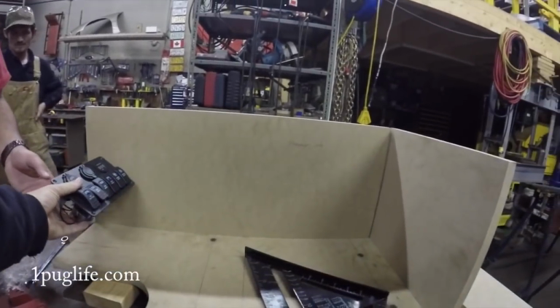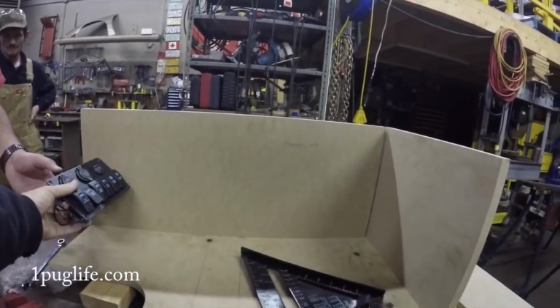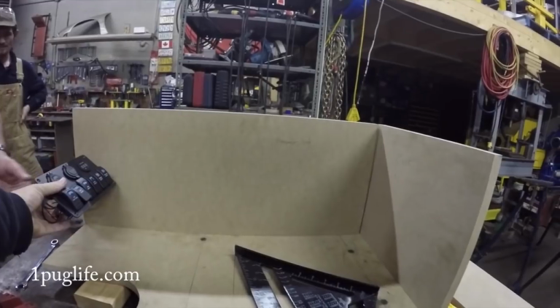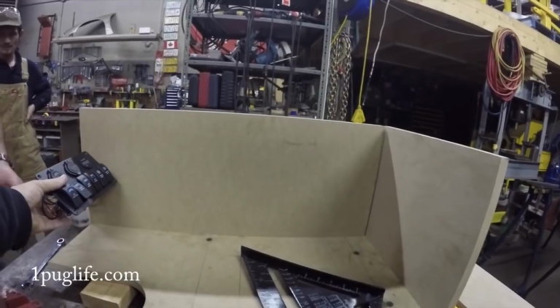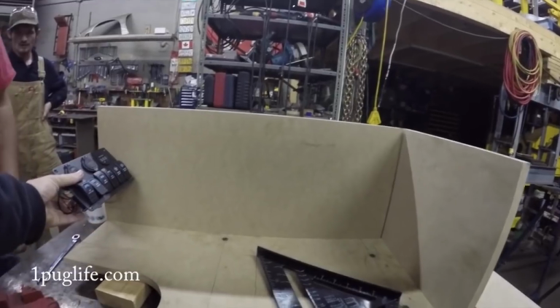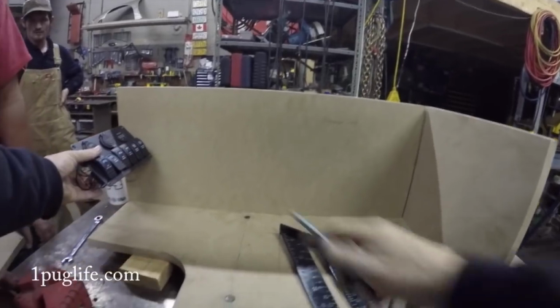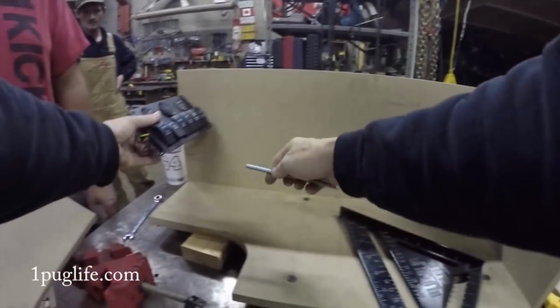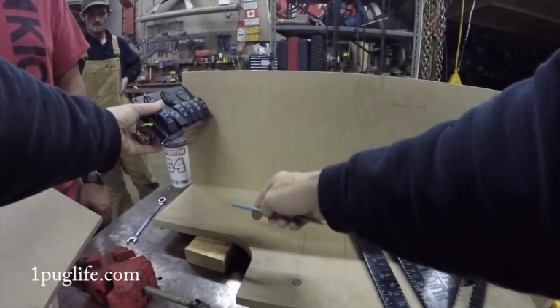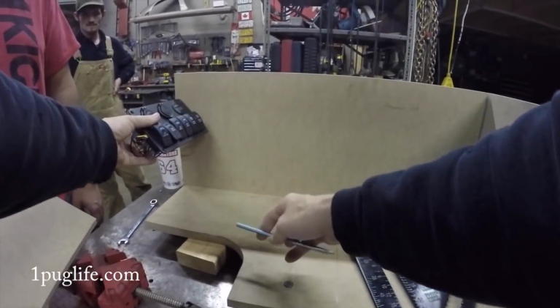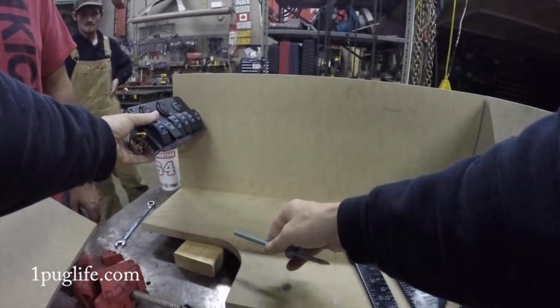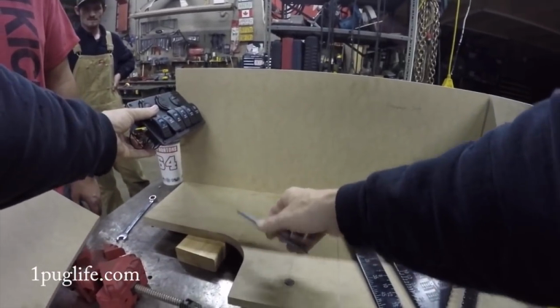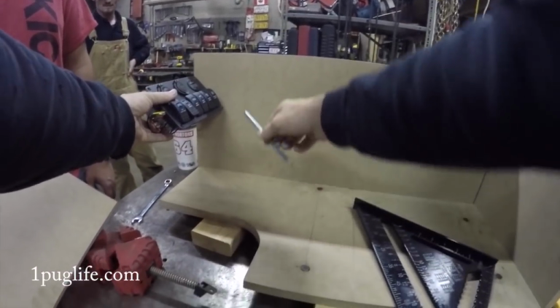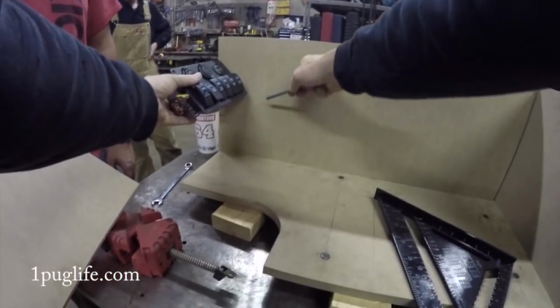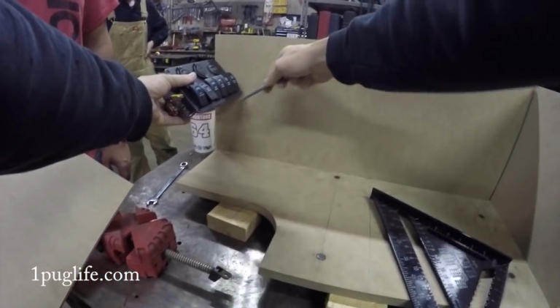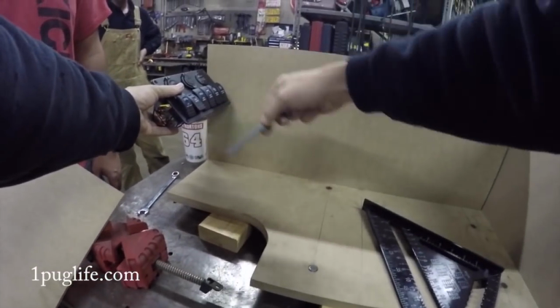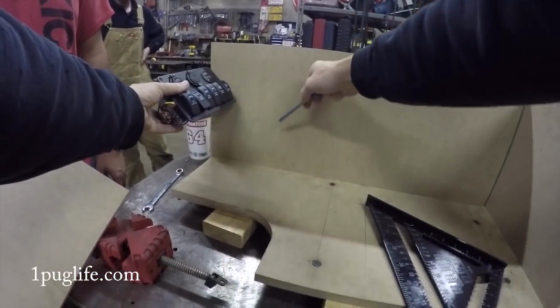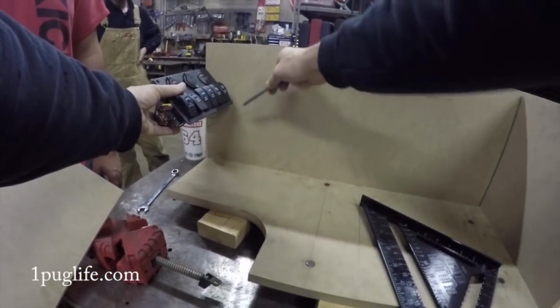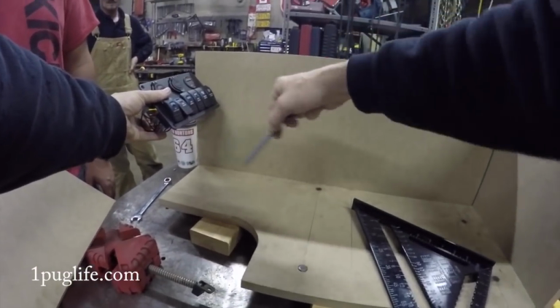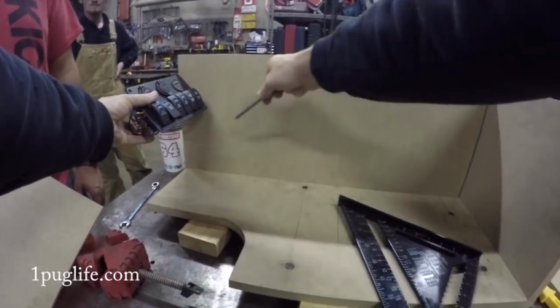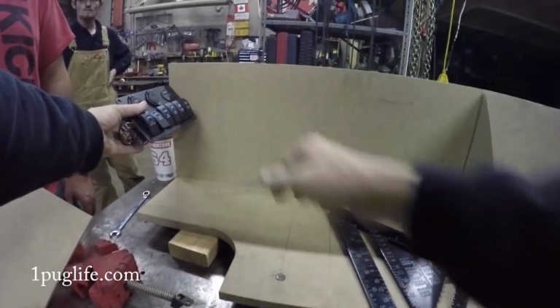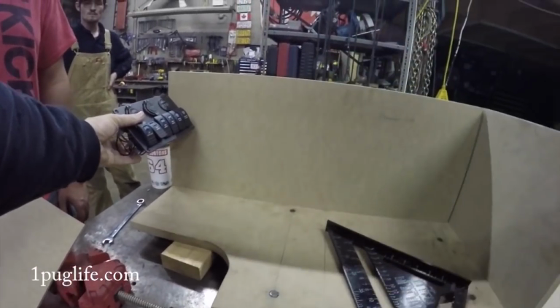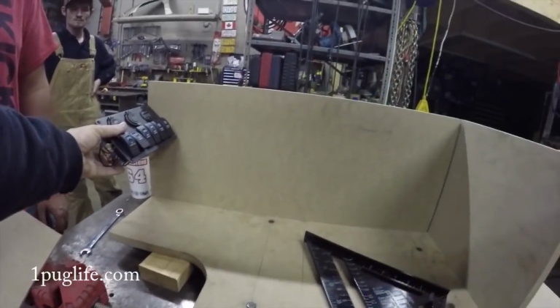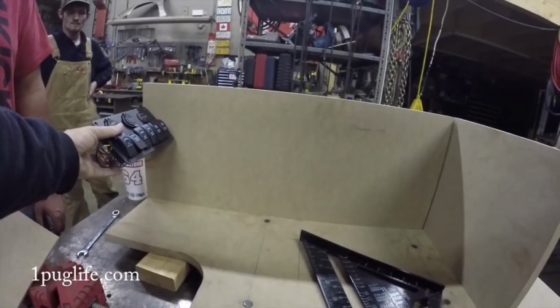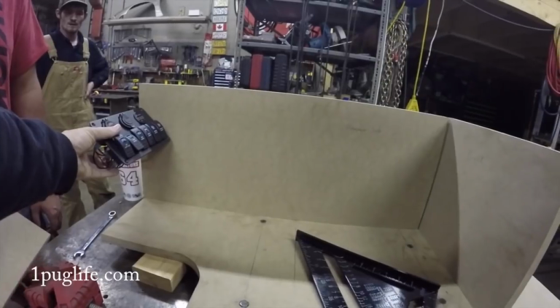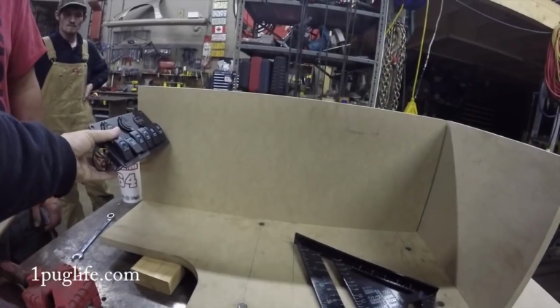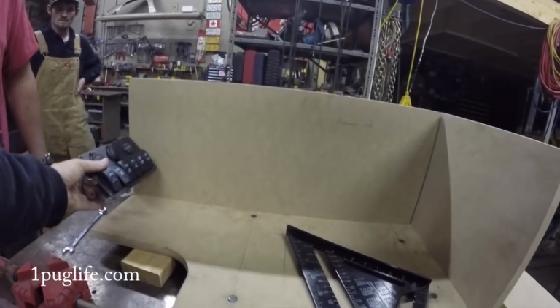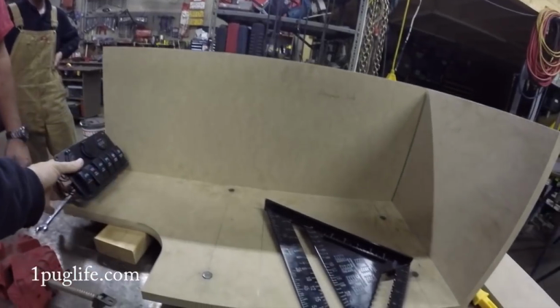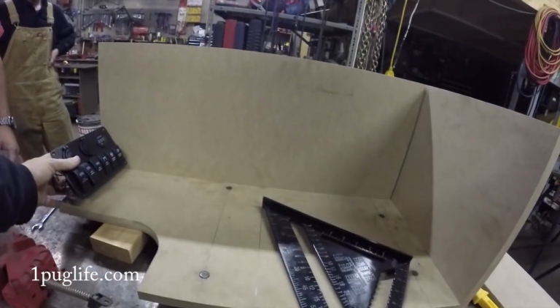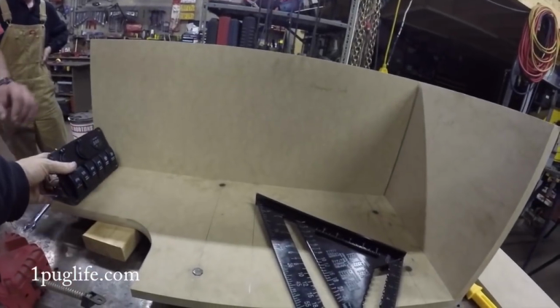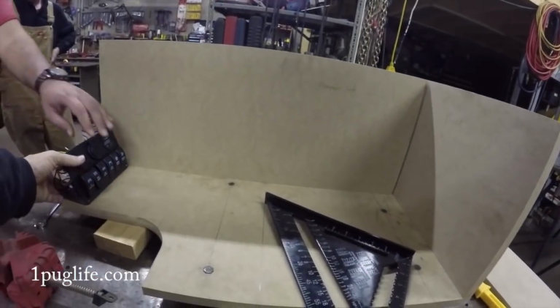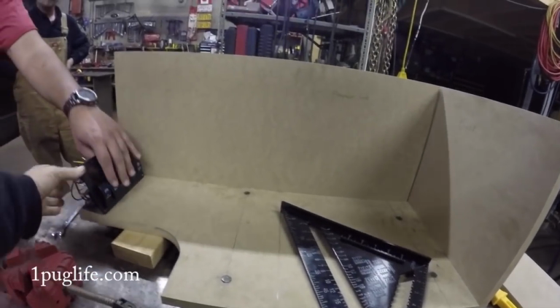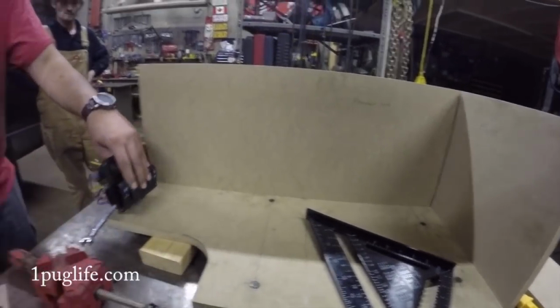You want it facing that way. And then yeah, put this there like that — I see. And then have the switch knee right here. That's a sick switch panel.